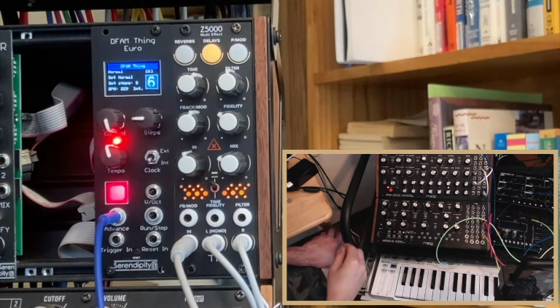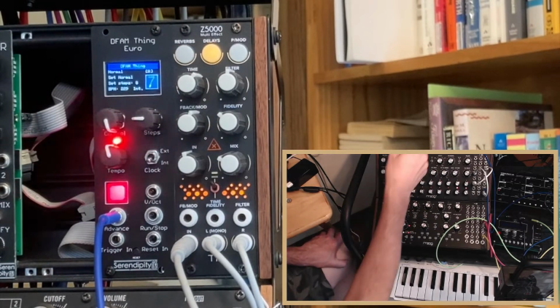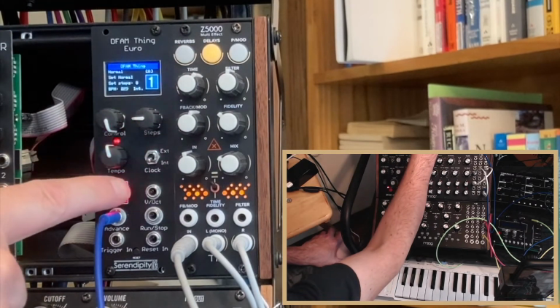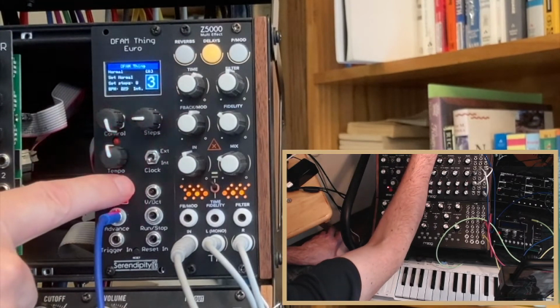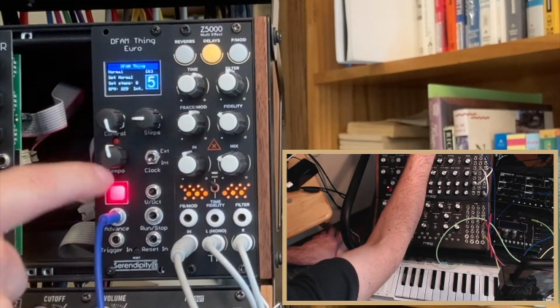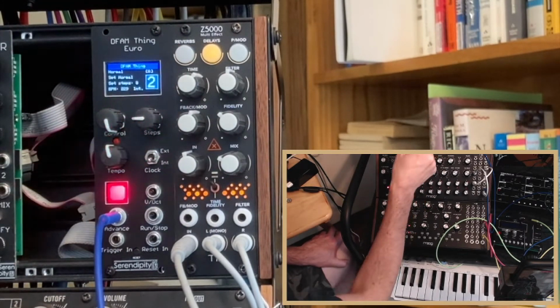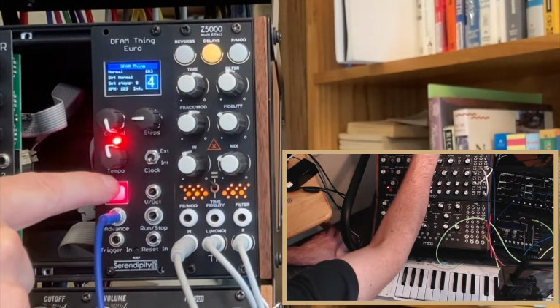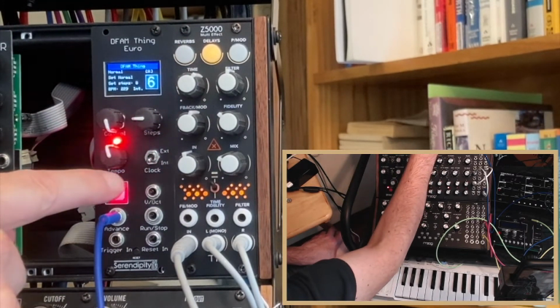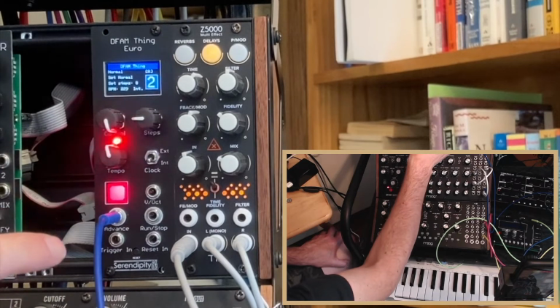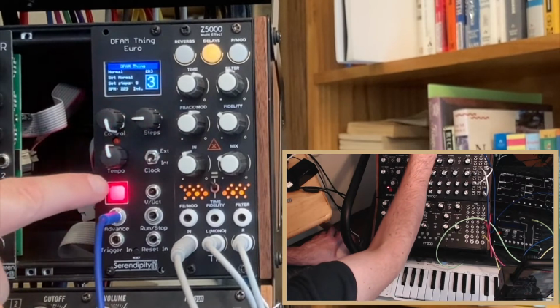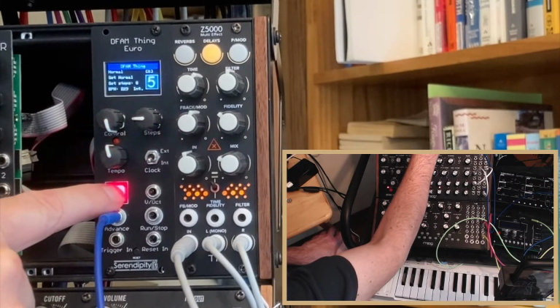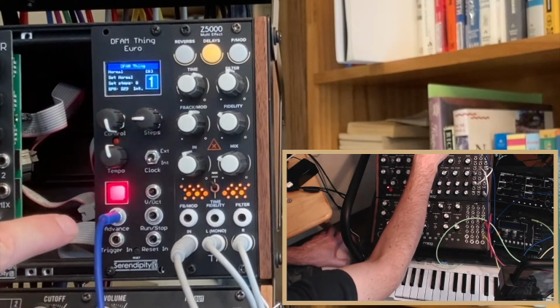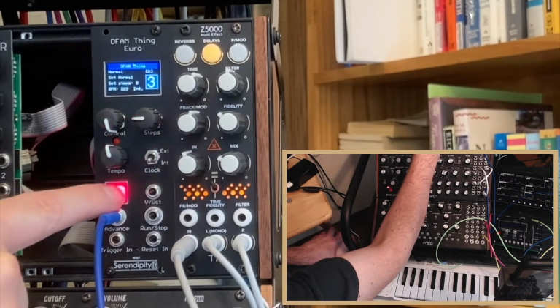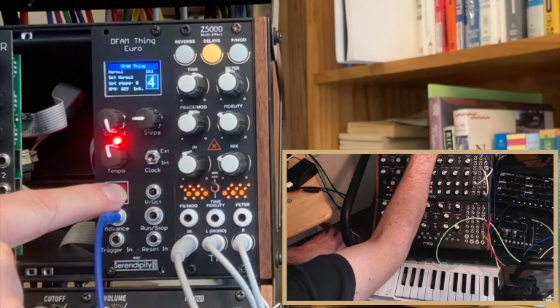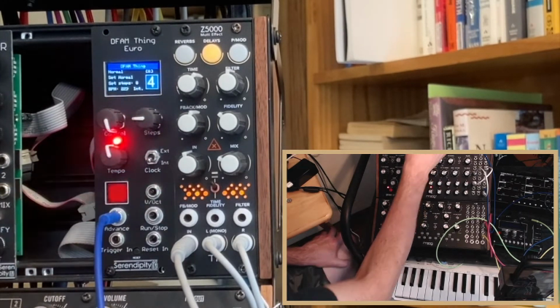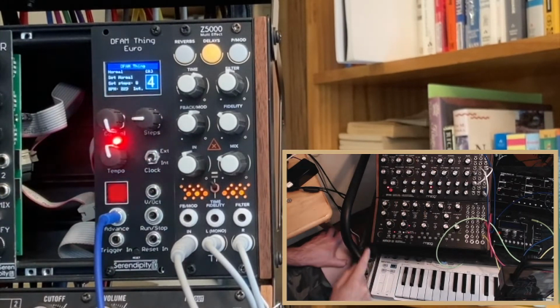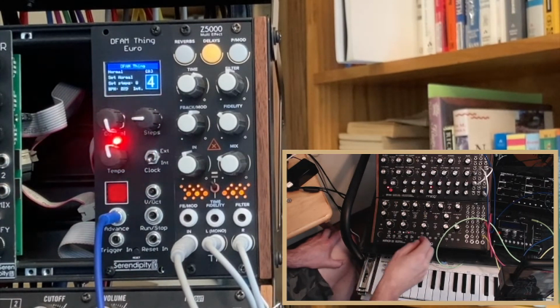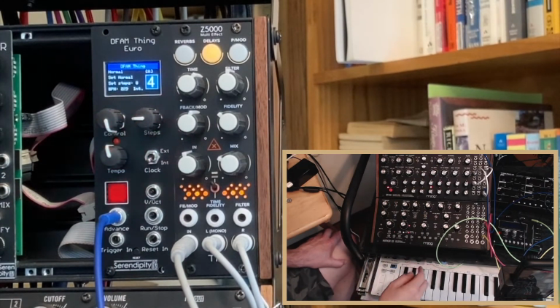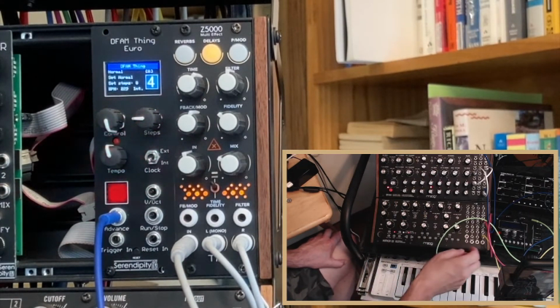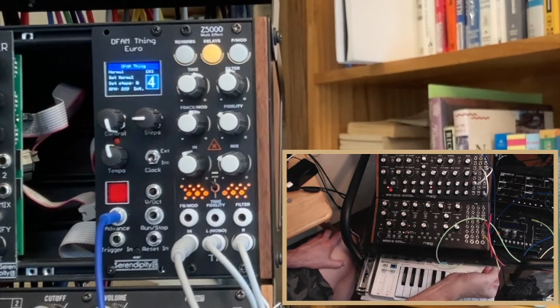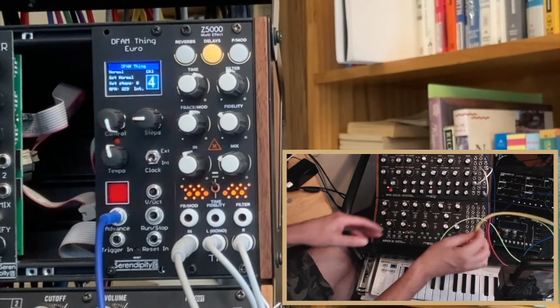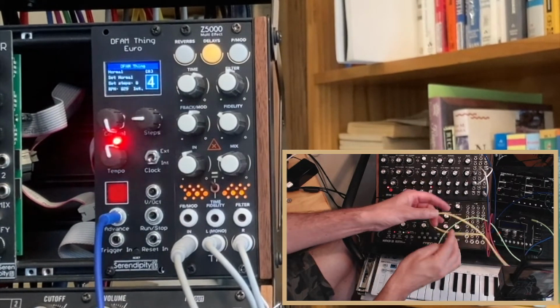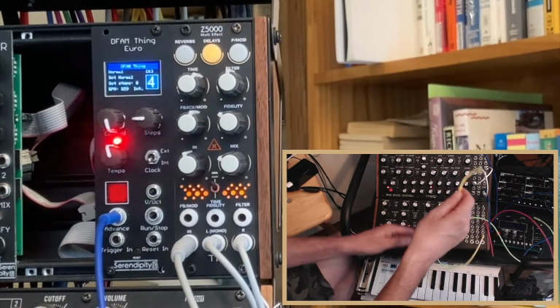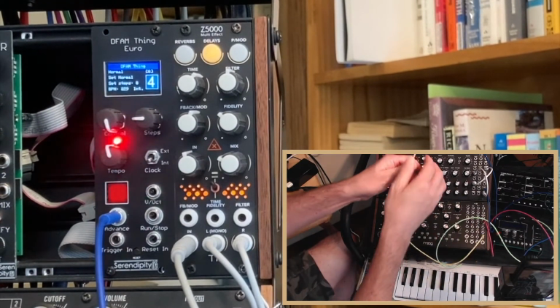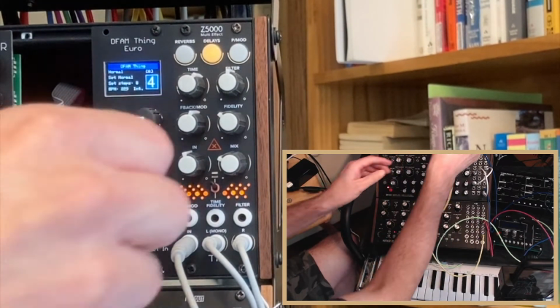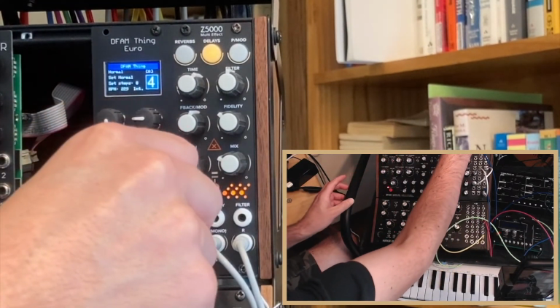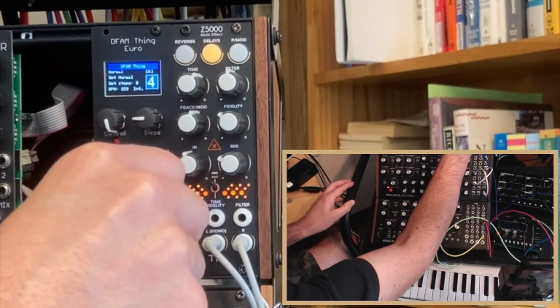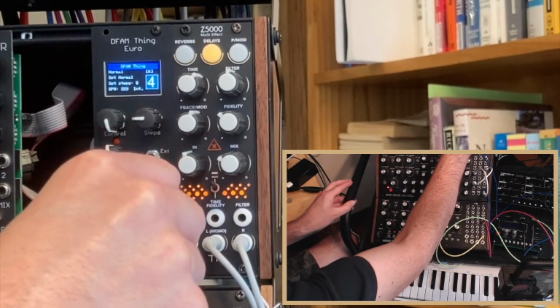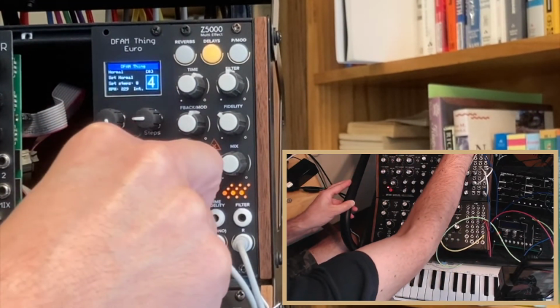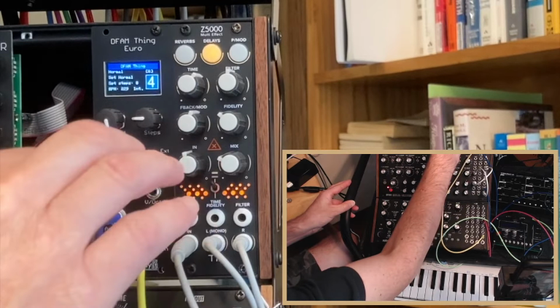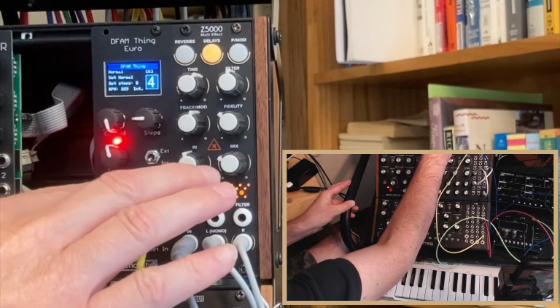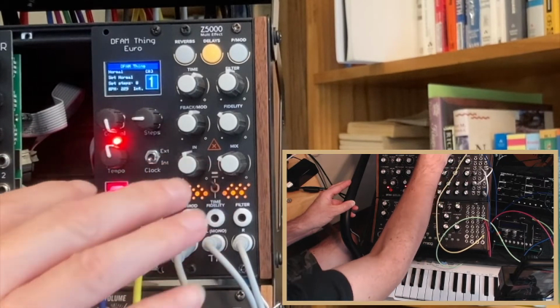Tapping on the run button will reset to step one. Pressing and holding will stop. Or we can send CV into the reset input.